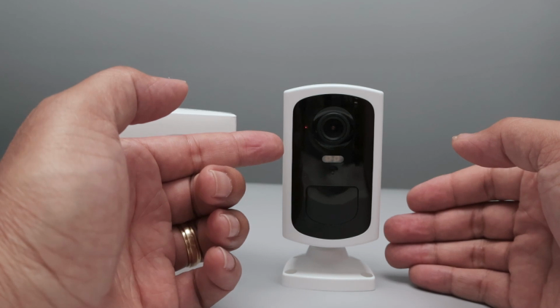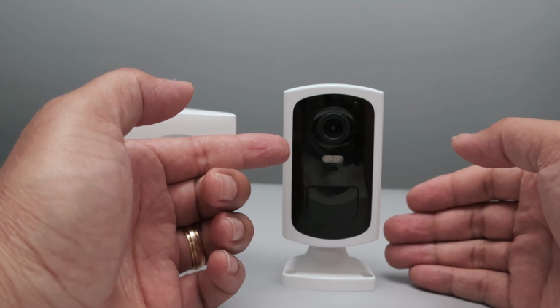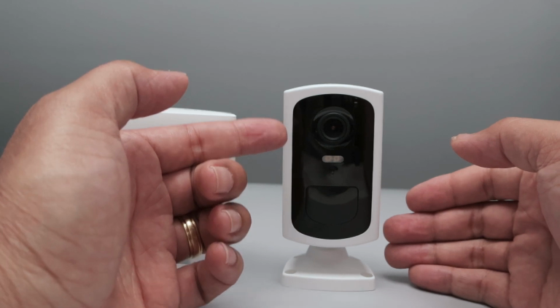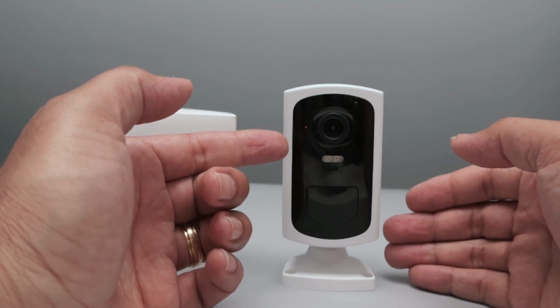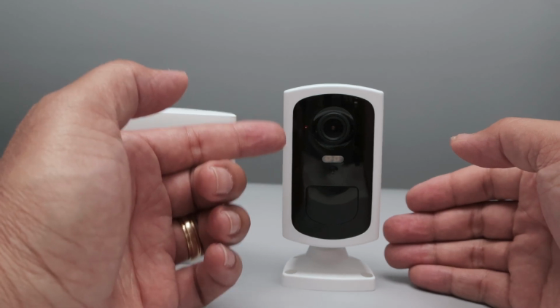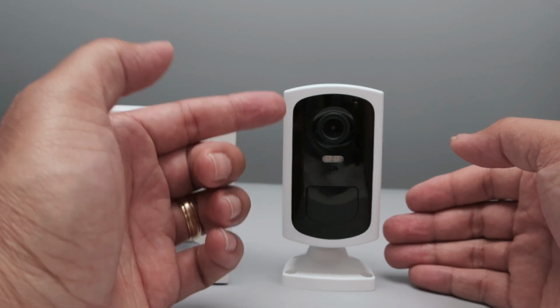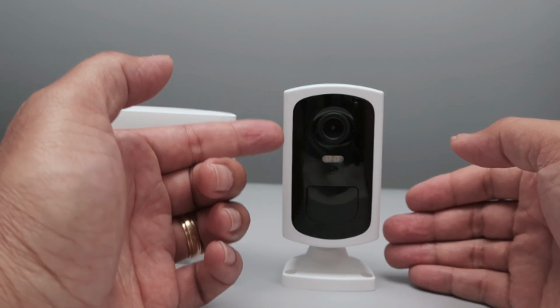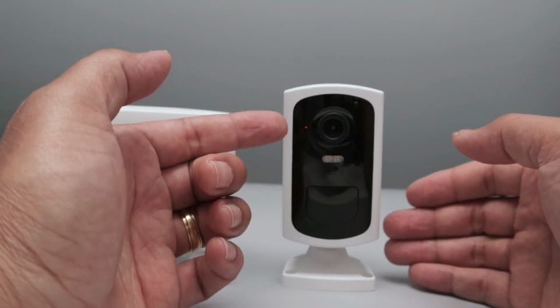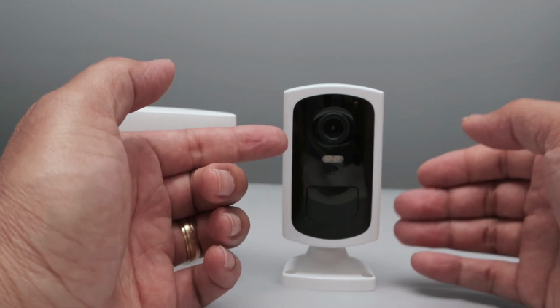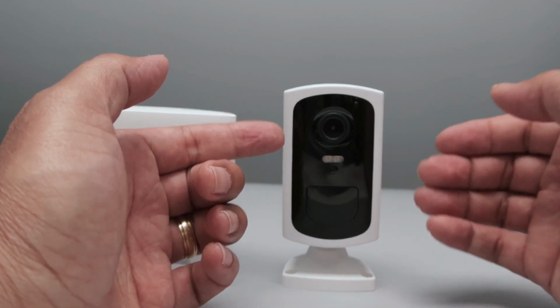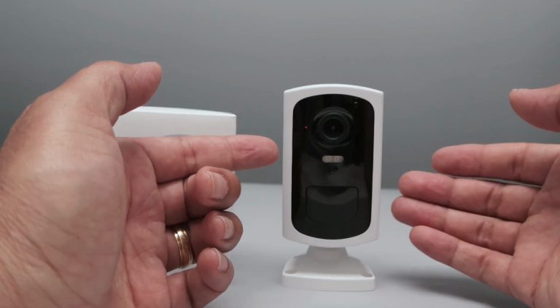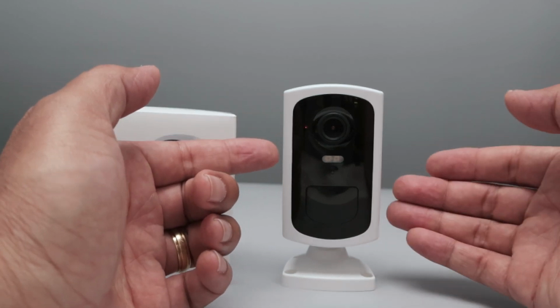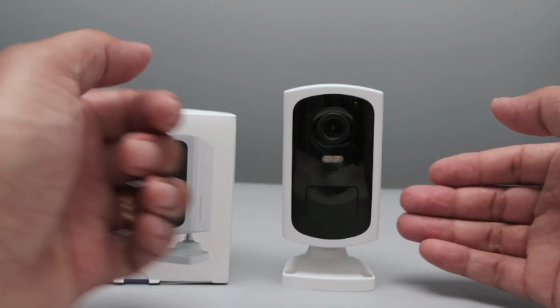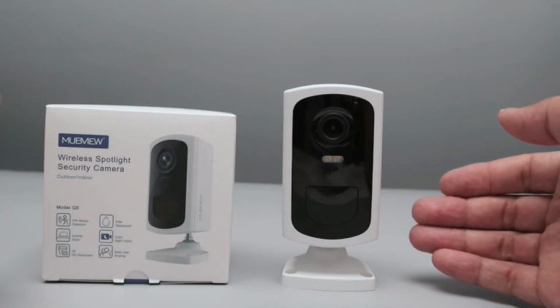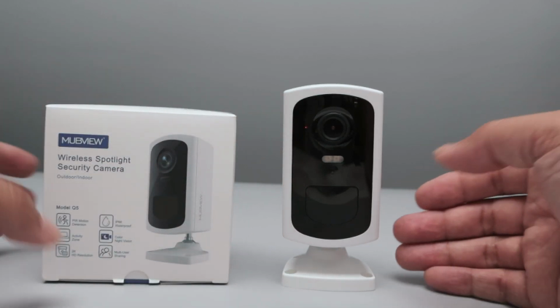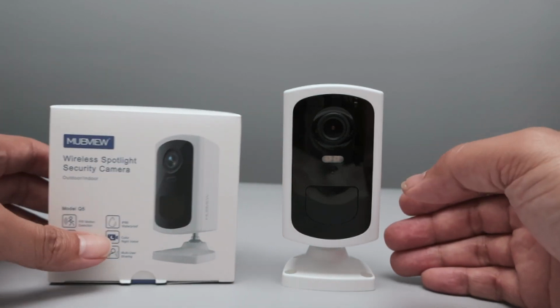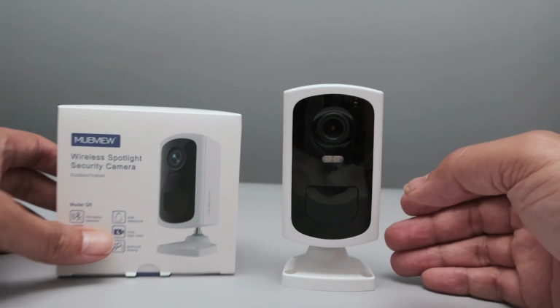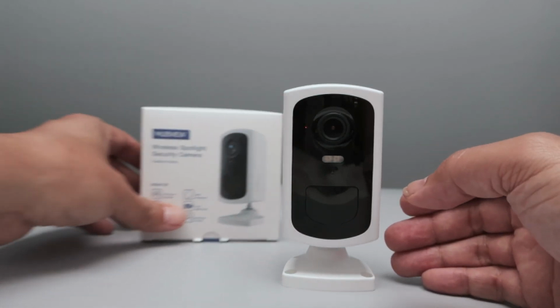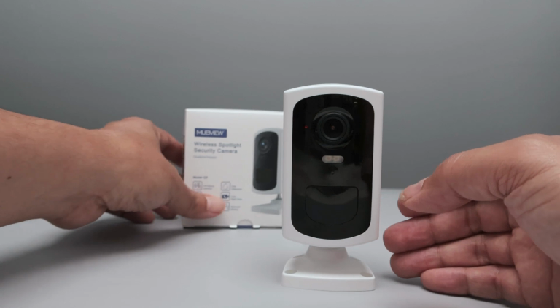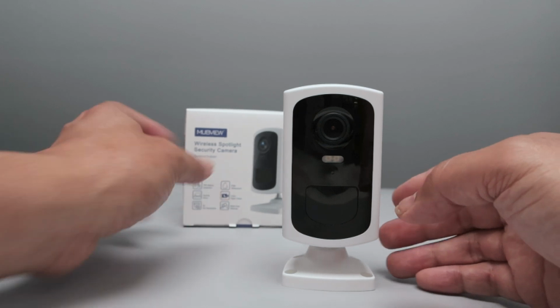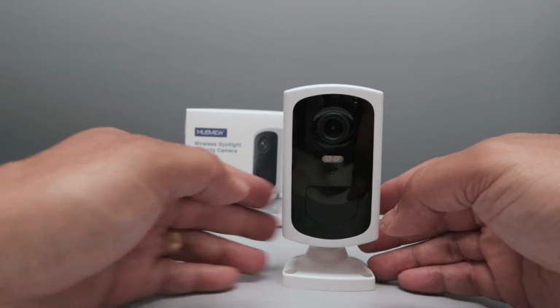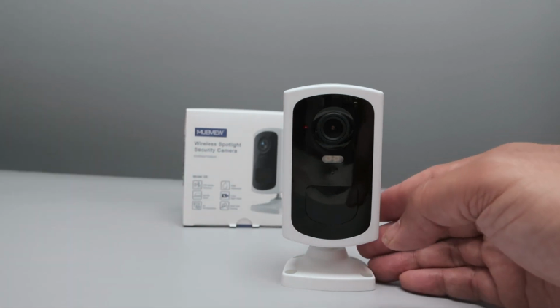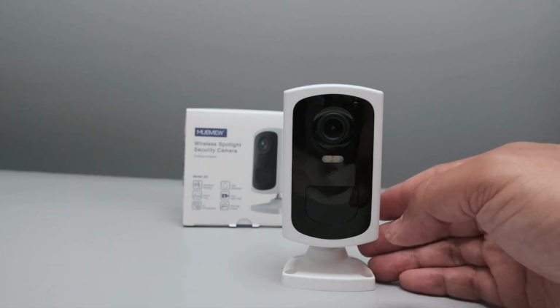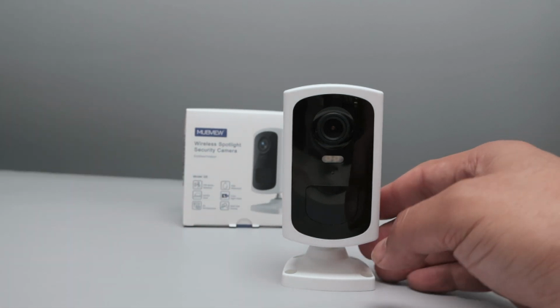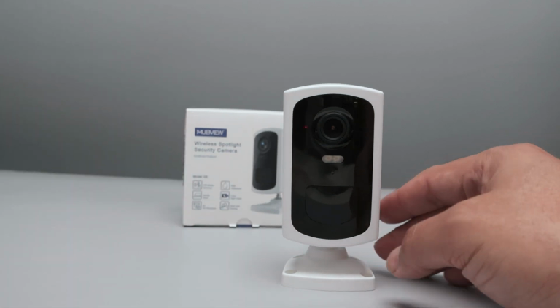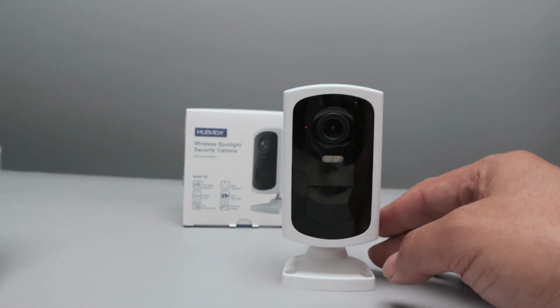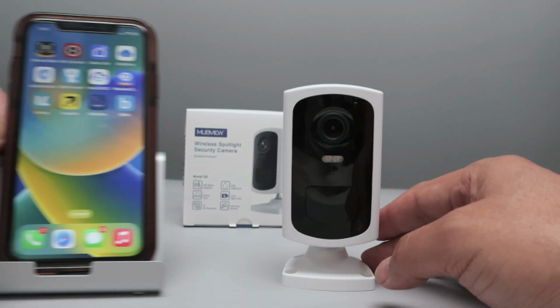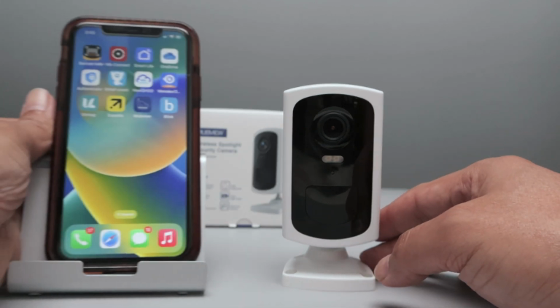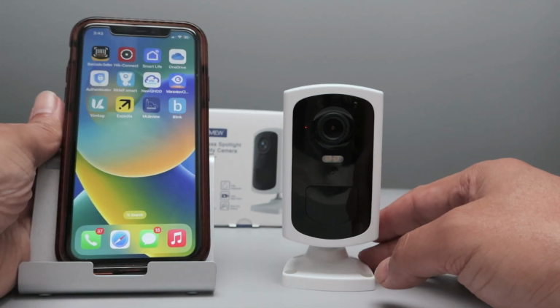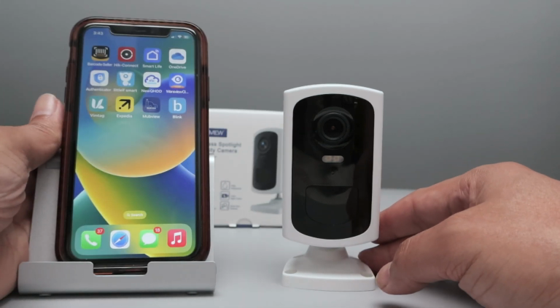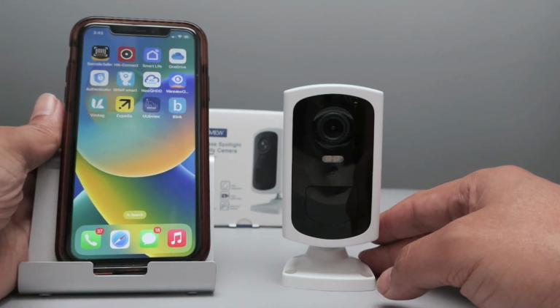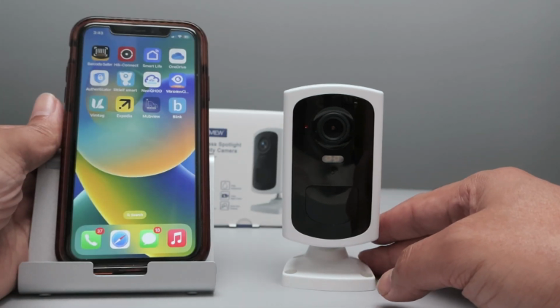So when the camera is like this, you need to set it up. Let me just move this box from here and bring my app. The camera is ready for setup.